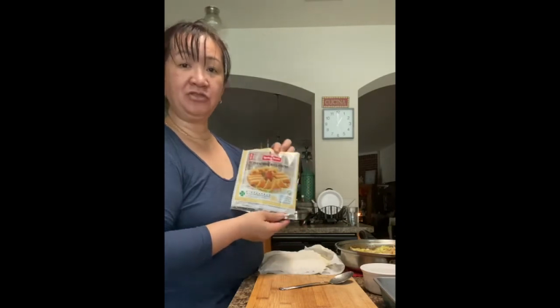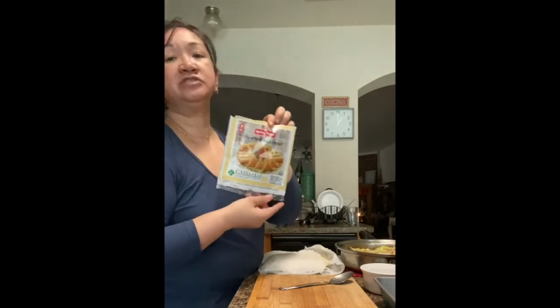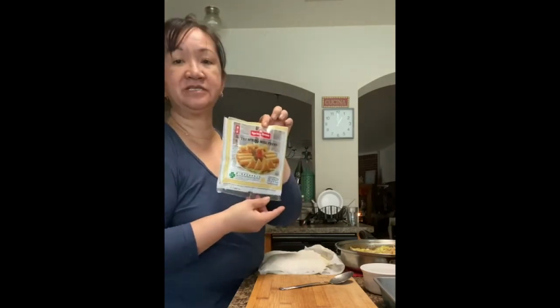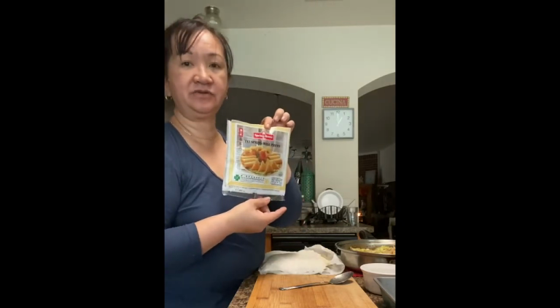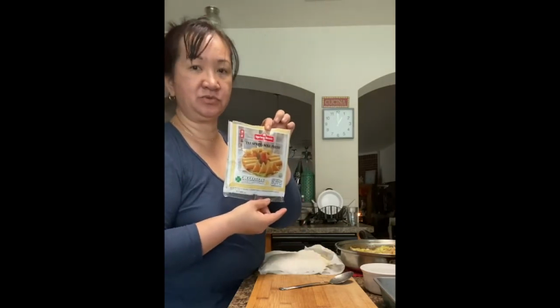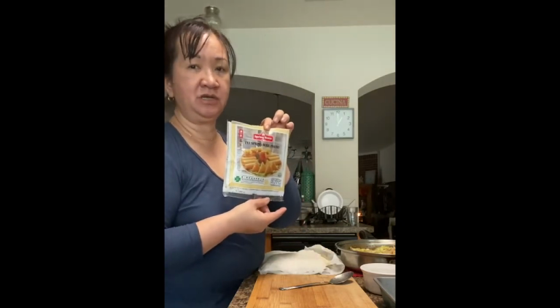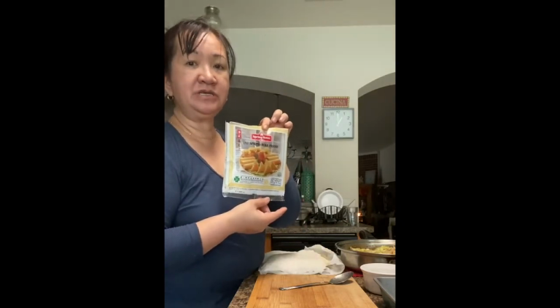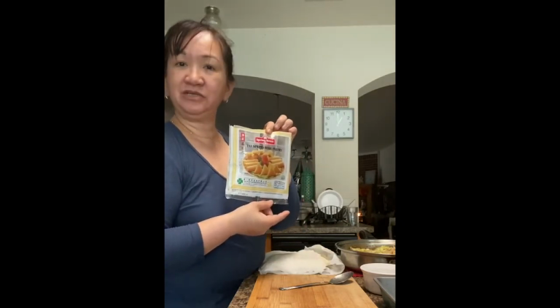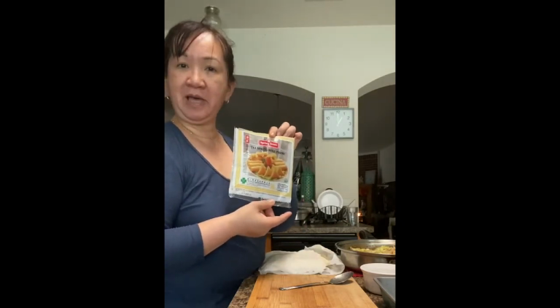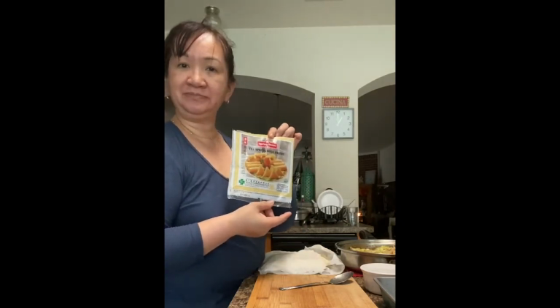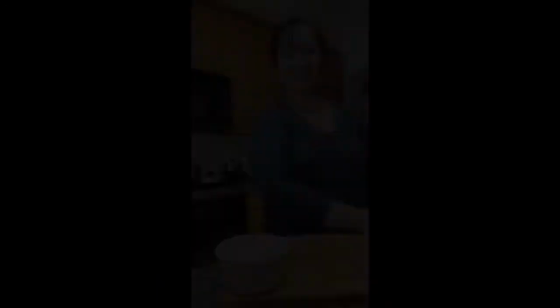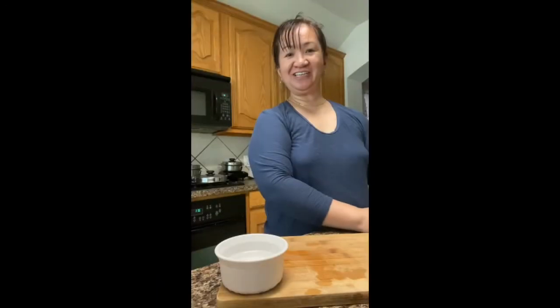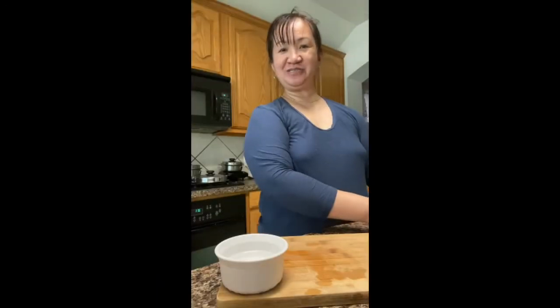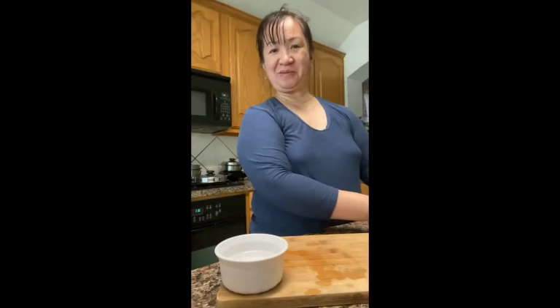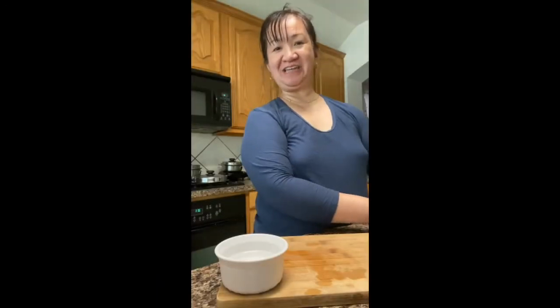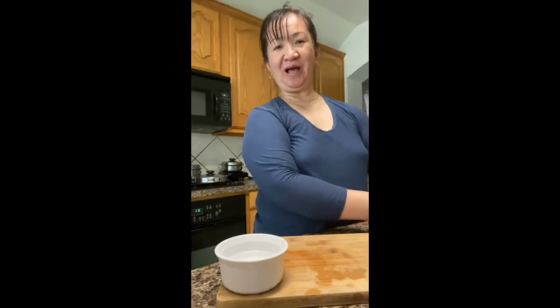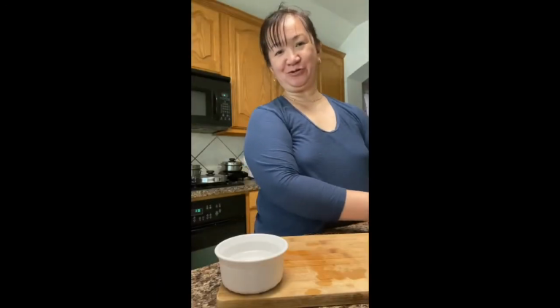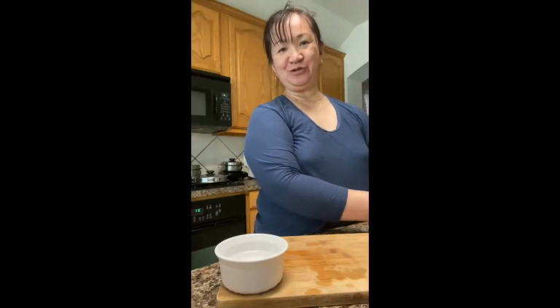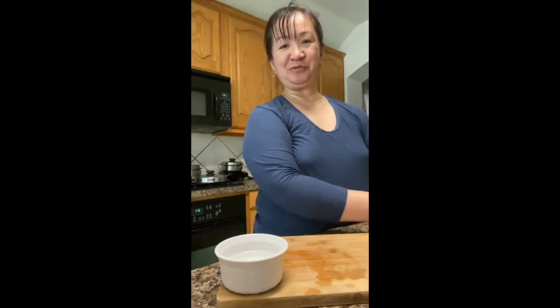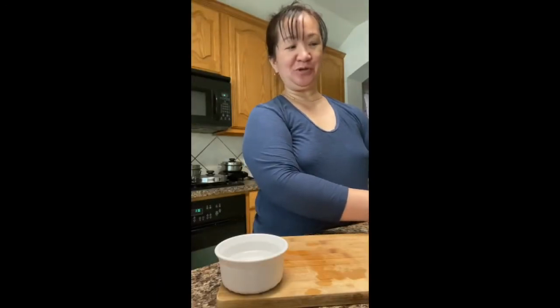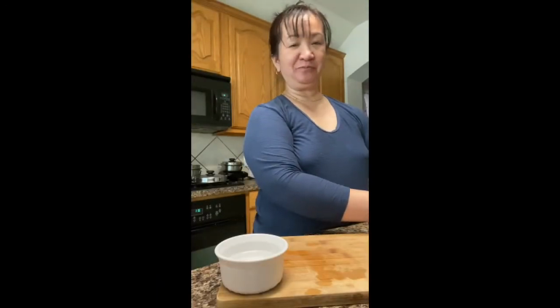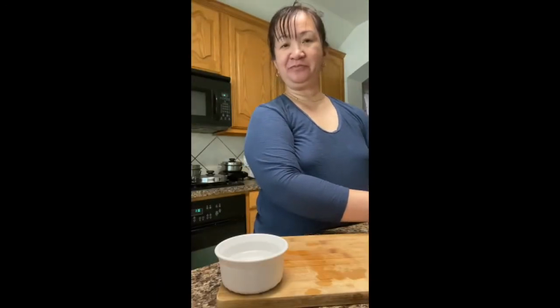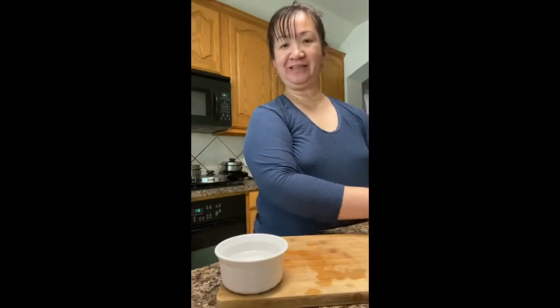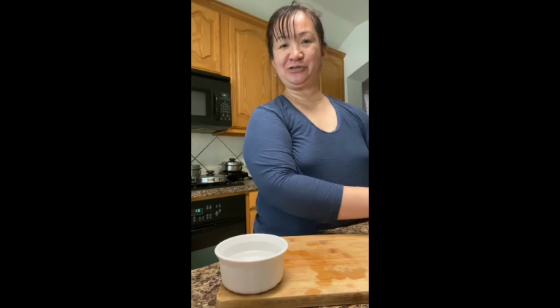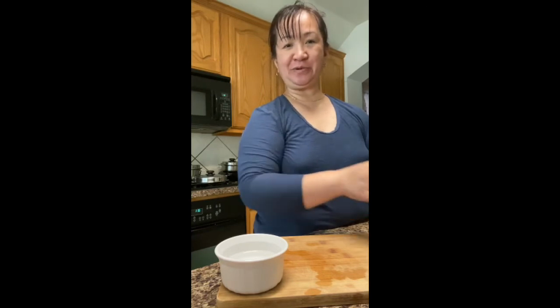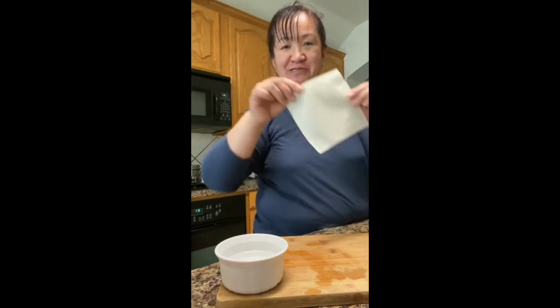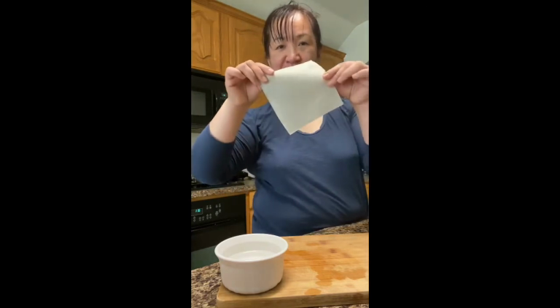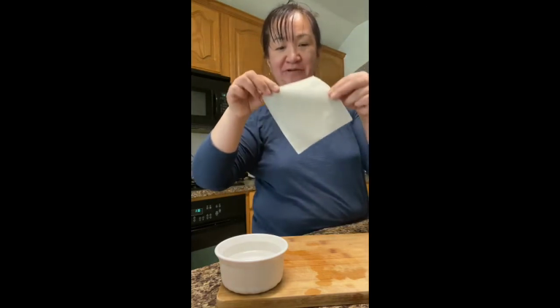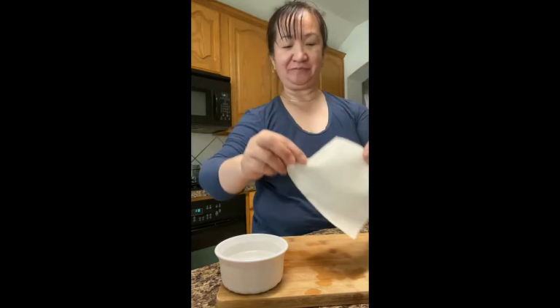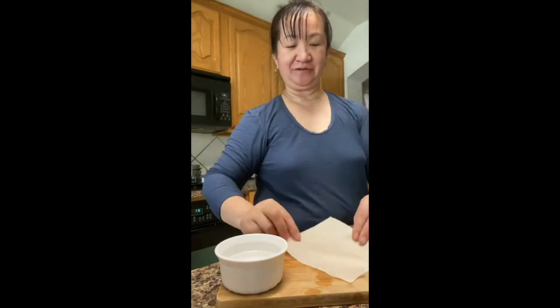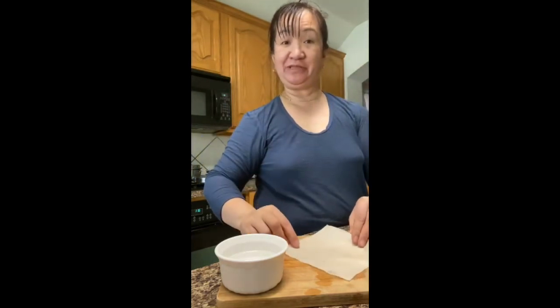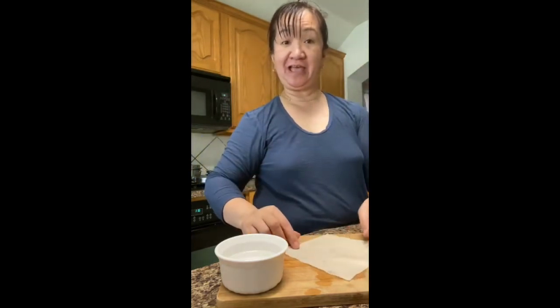There's also a bigger size wrapper, so it's easier to wrap. I'm going to show you step by step how to put your filling into your wrapper. I'm going to place it diagonally.